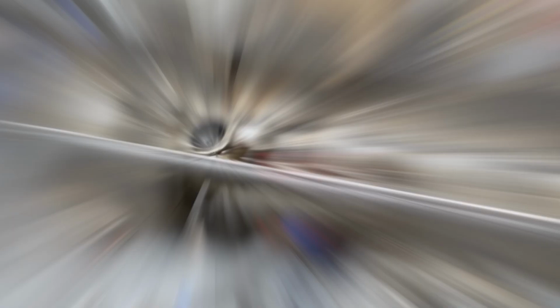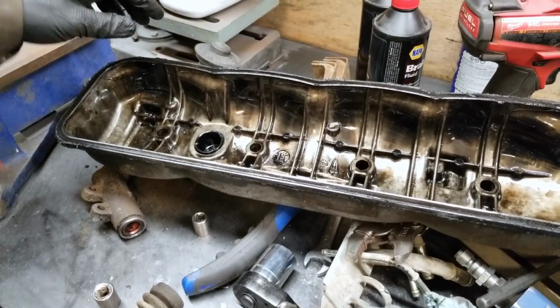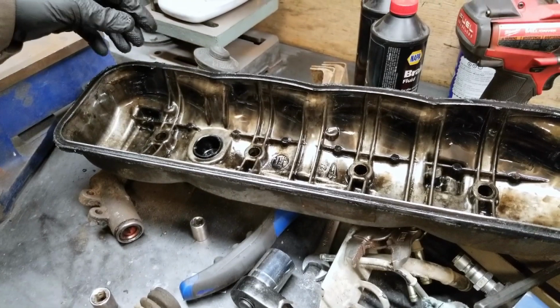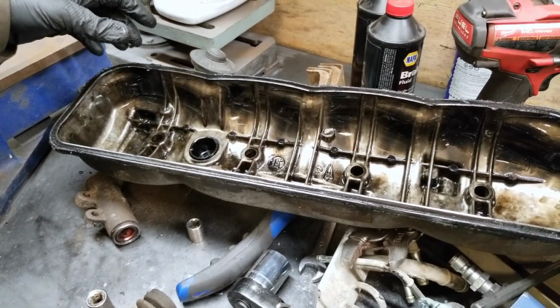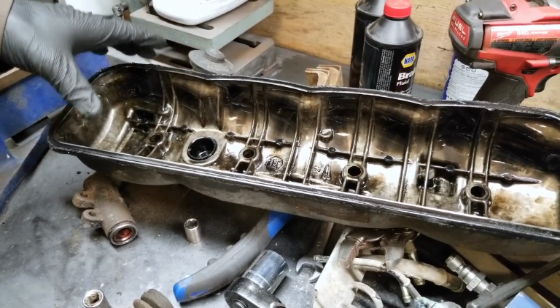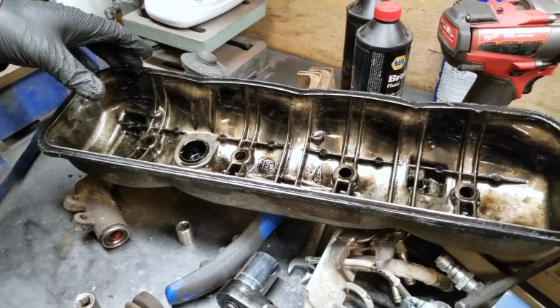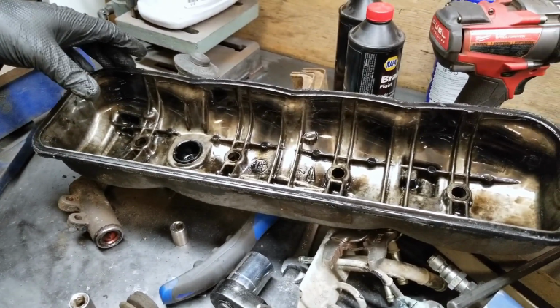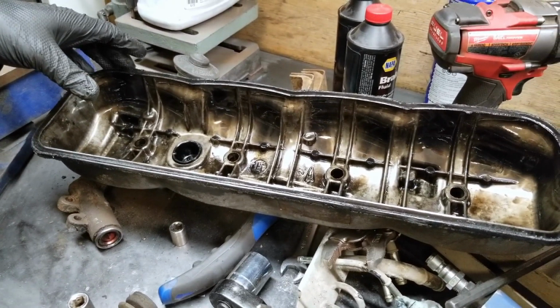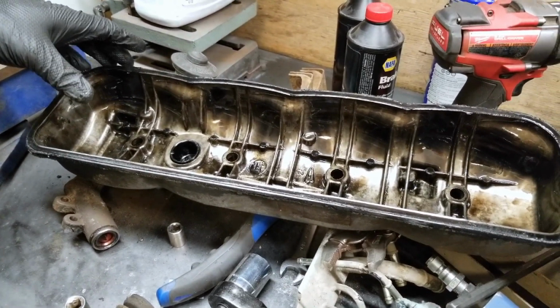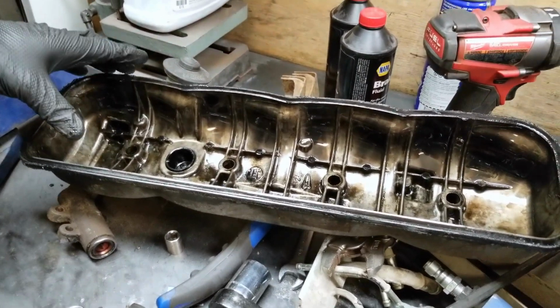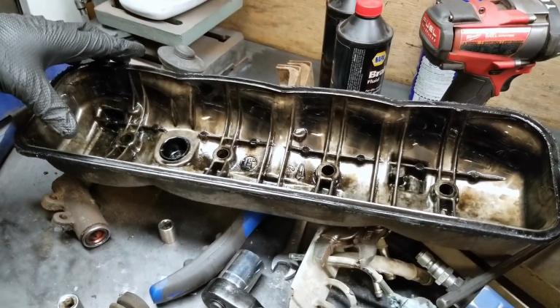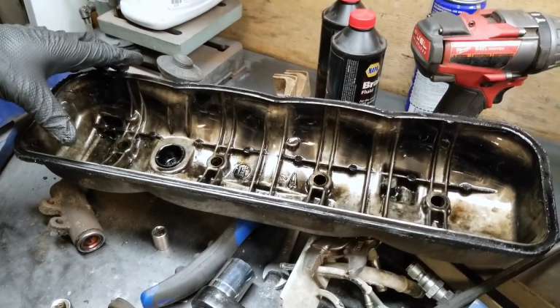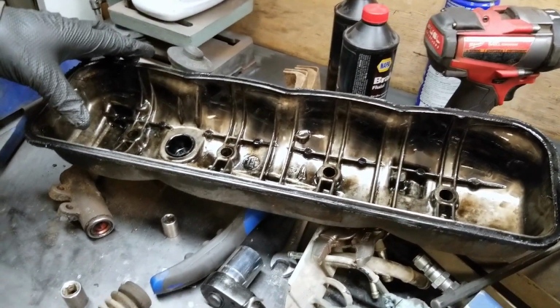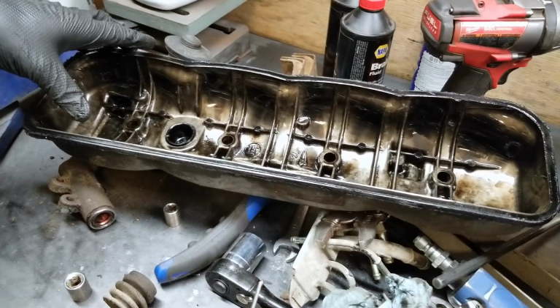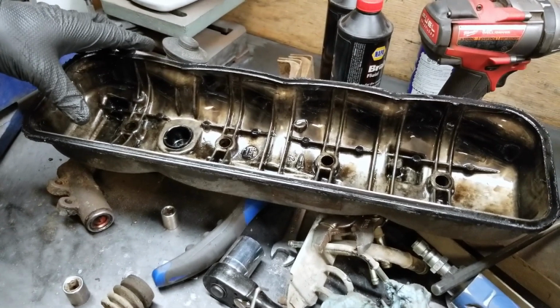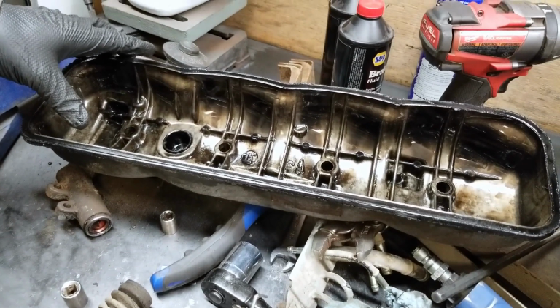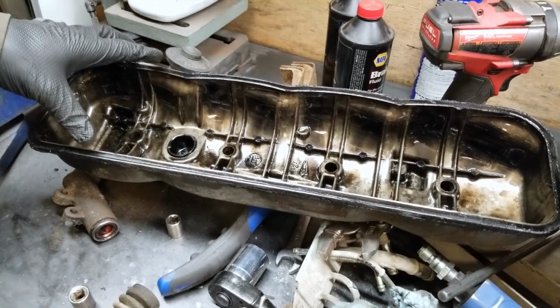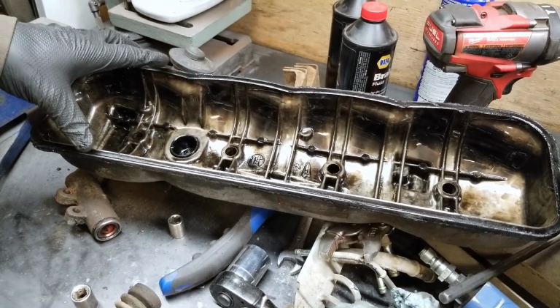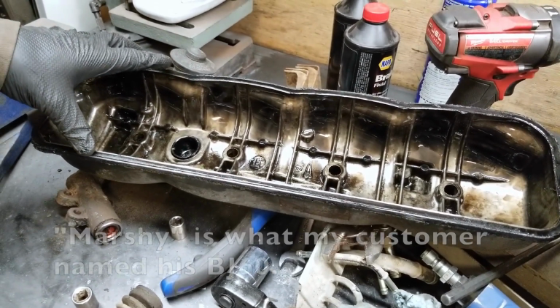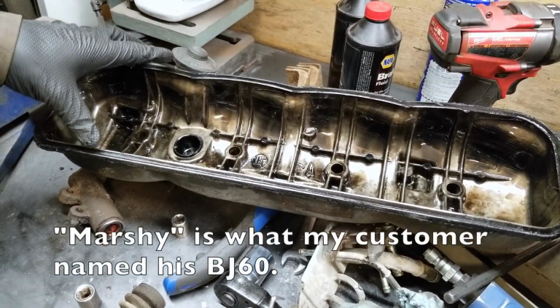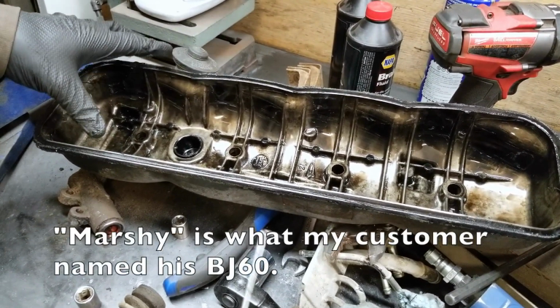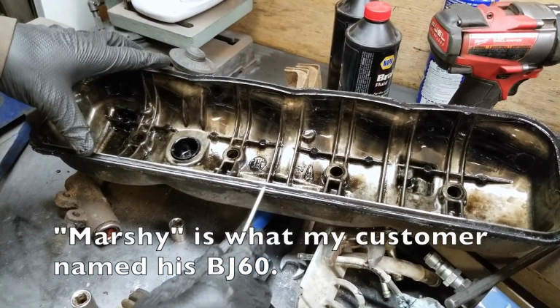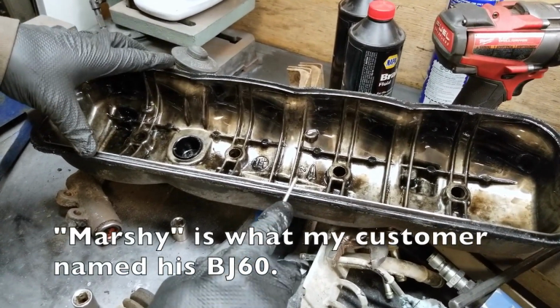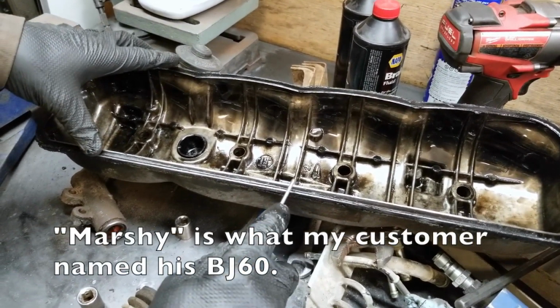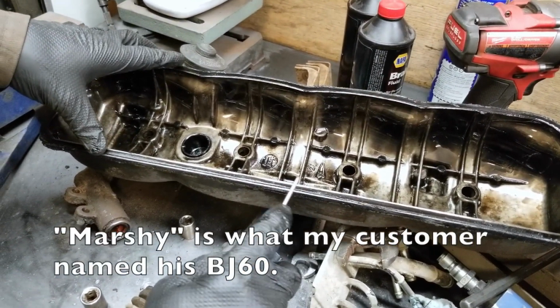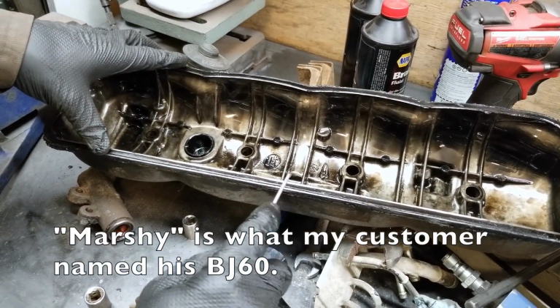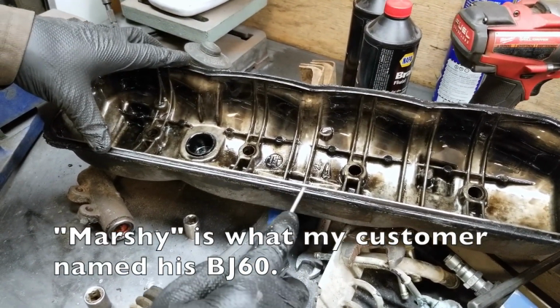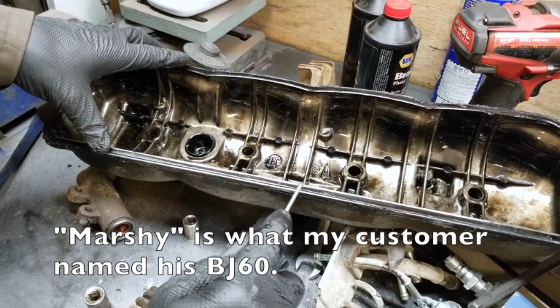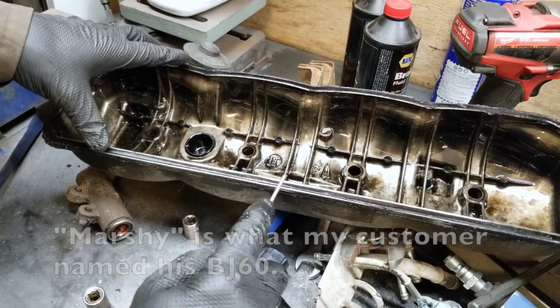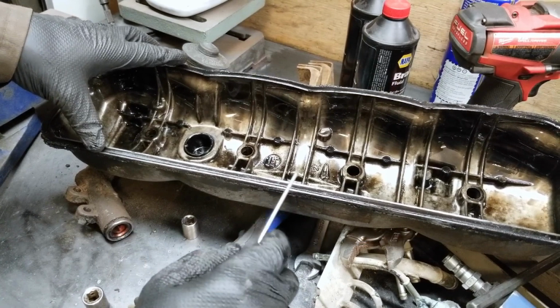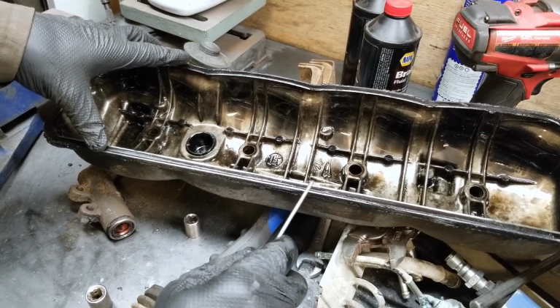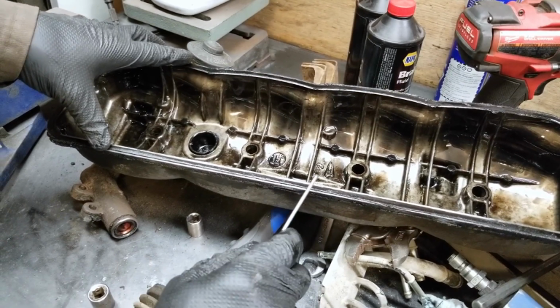Okay, pulled the valve cover off and the thing was leaking quite a bit — there's a lot of oil around the cylinder head.